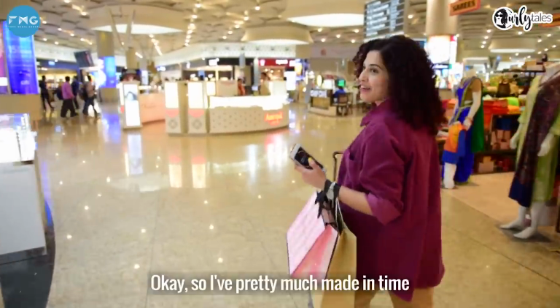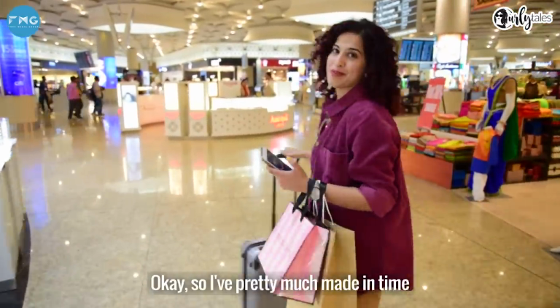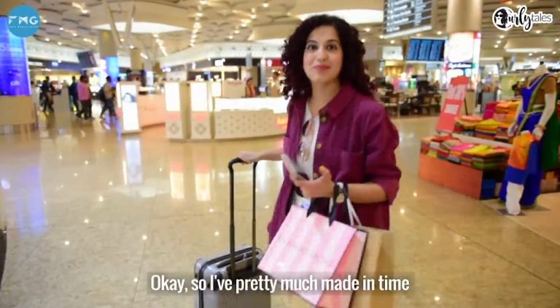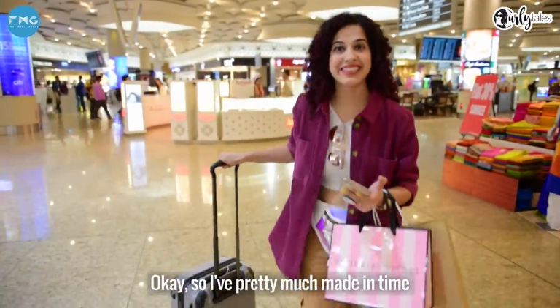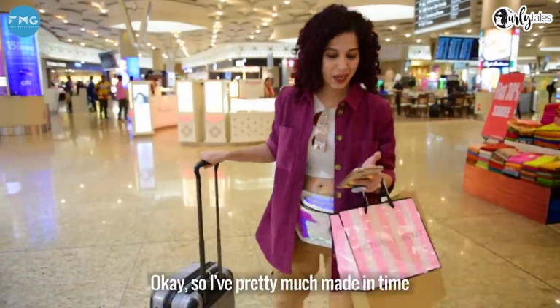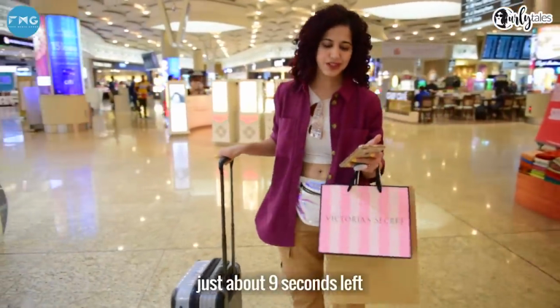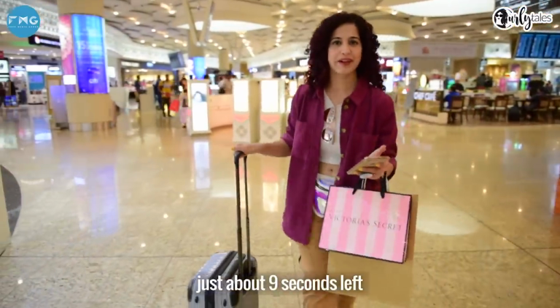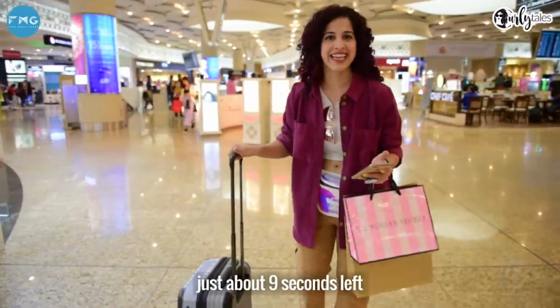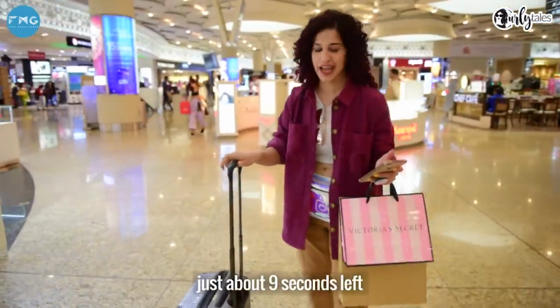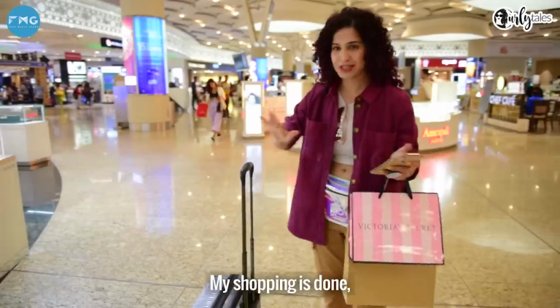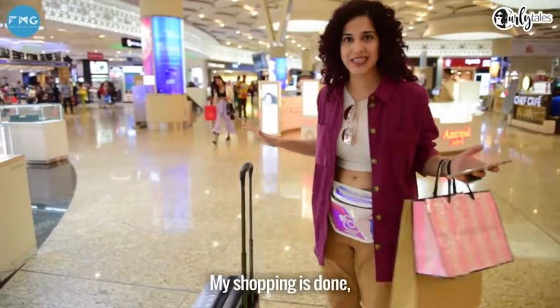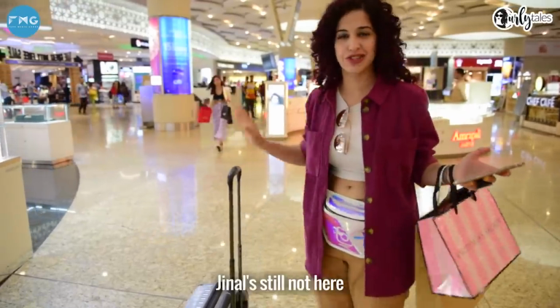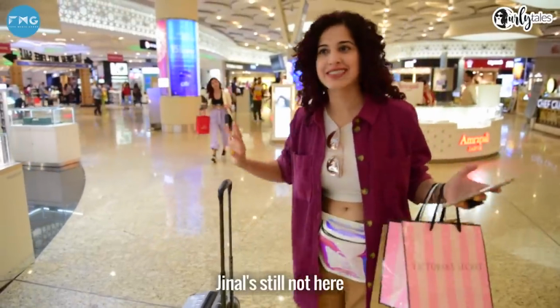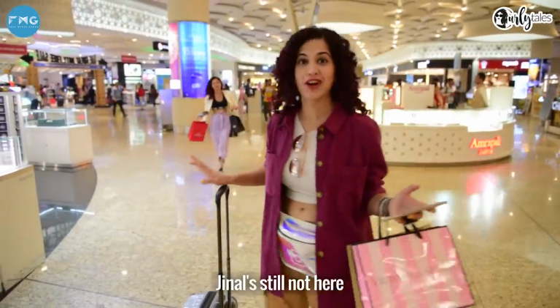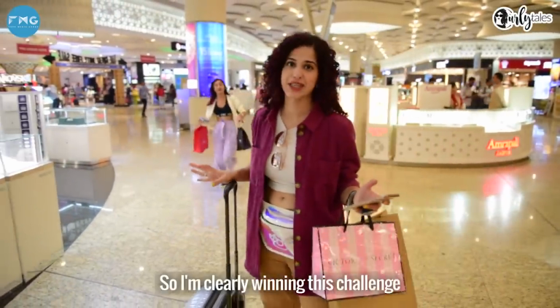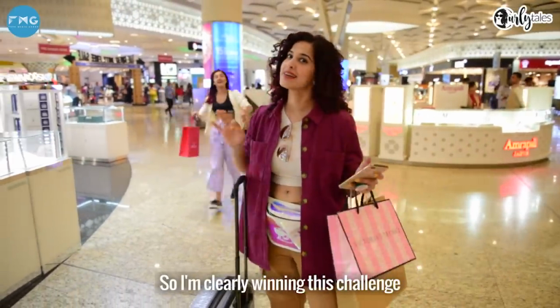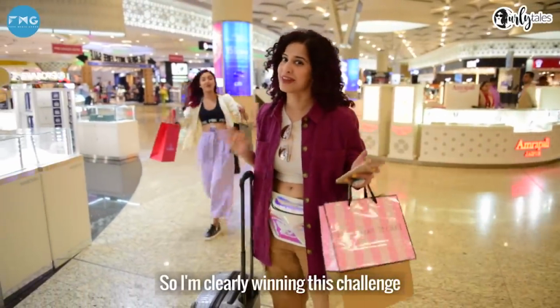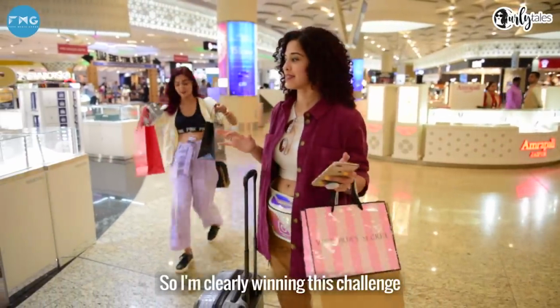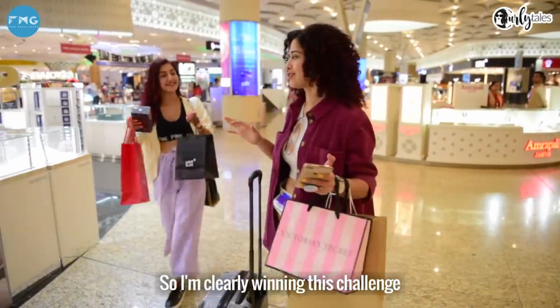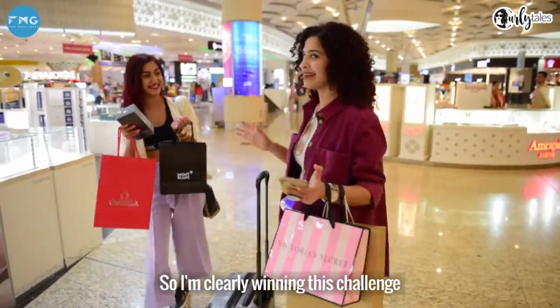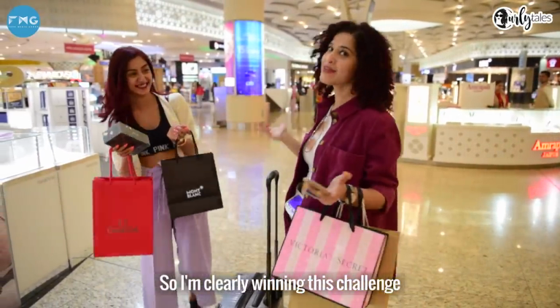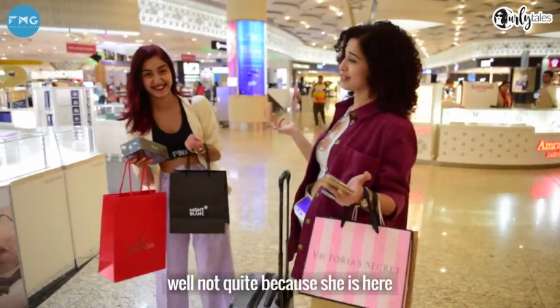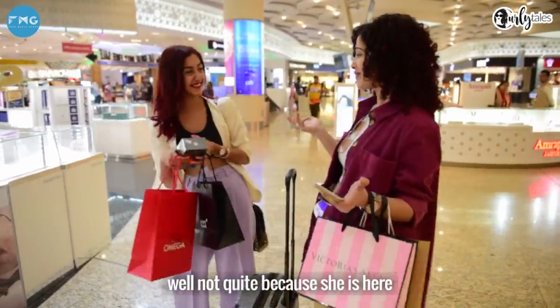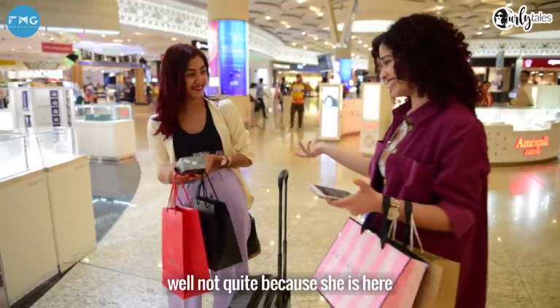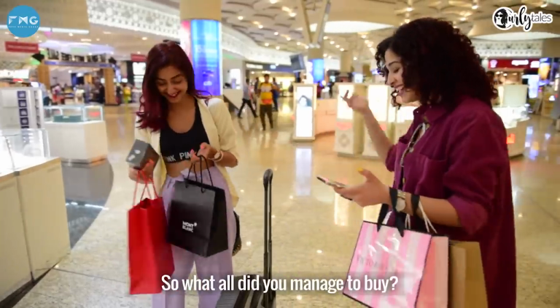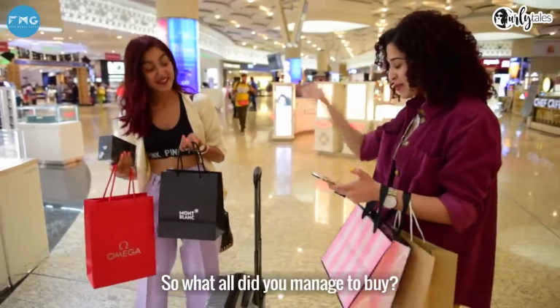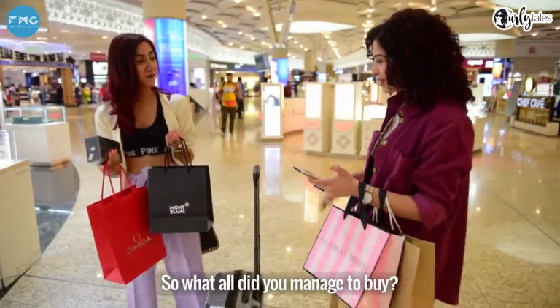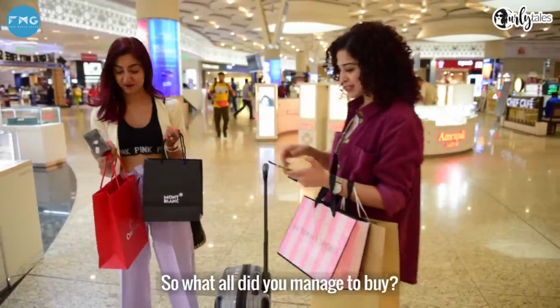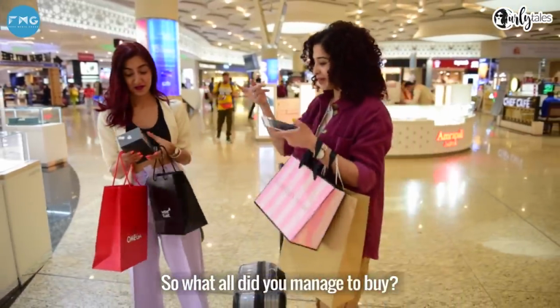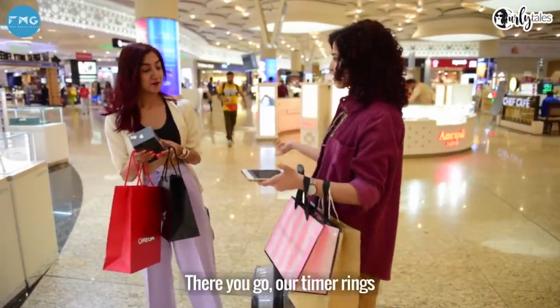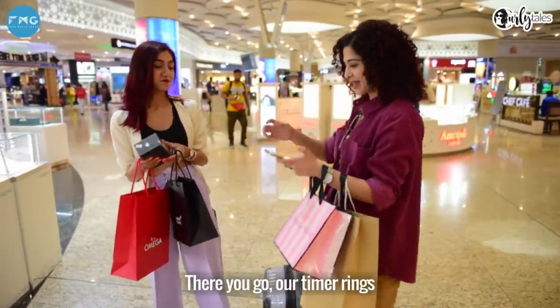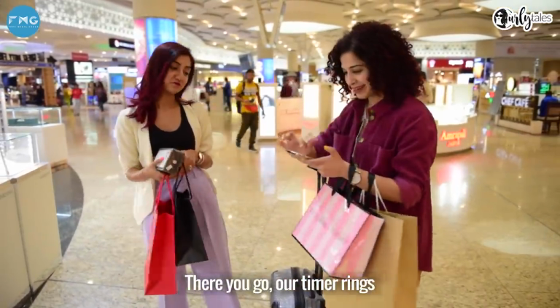I've pretty much made it in time — just about 9 seconds left. My shopping is done. Jeenal is still not here, so I'm clearly winning this challenge. Well, not quite because Jeenal is there. What all did you manage to buy? And there you go — our timer rings.